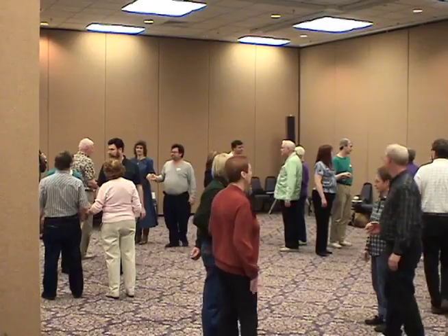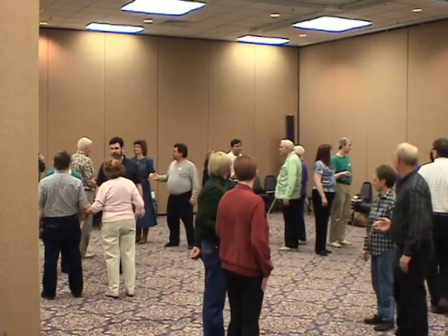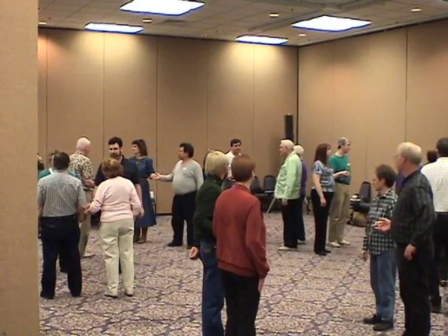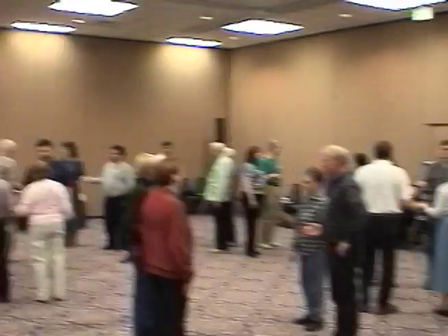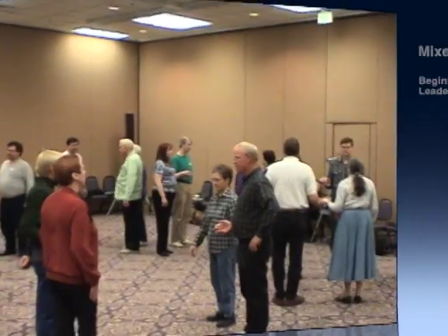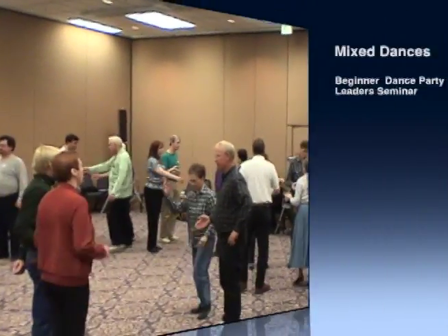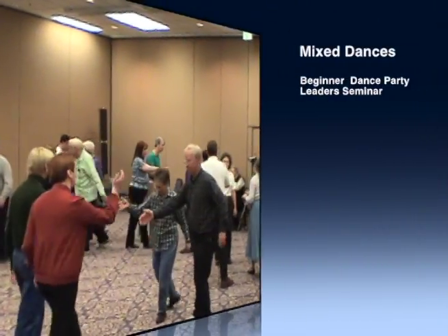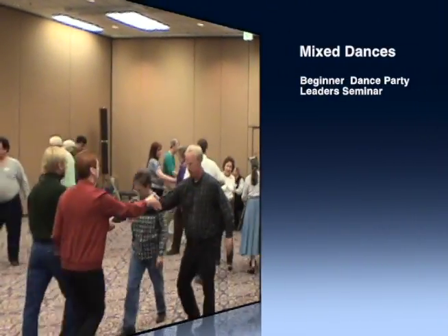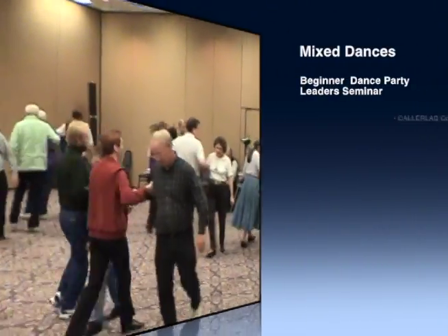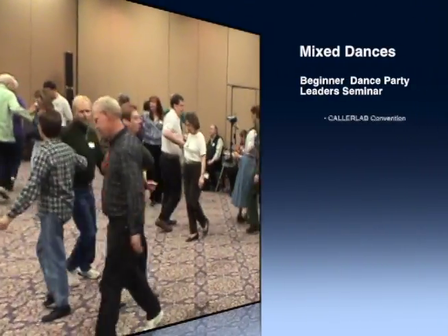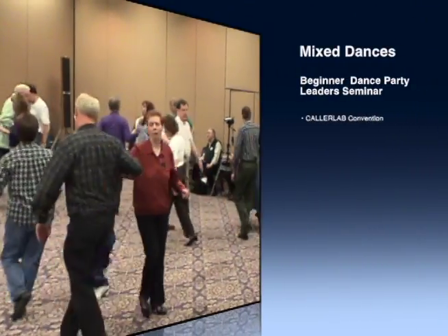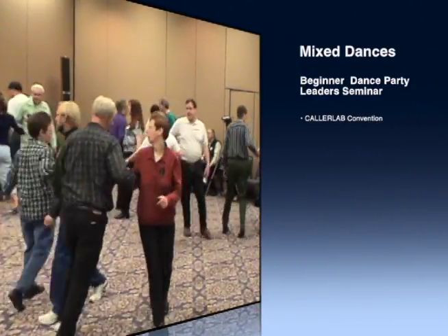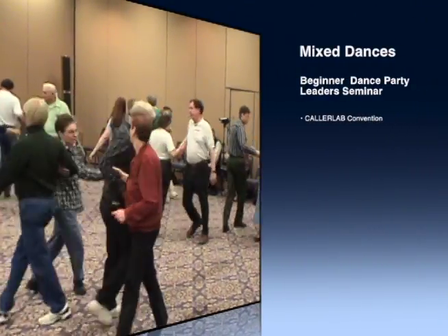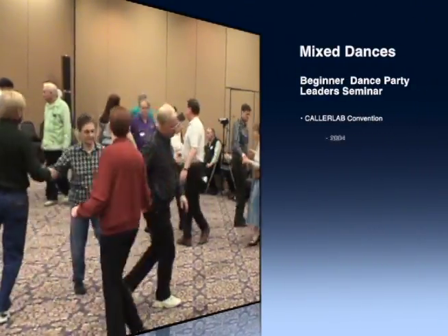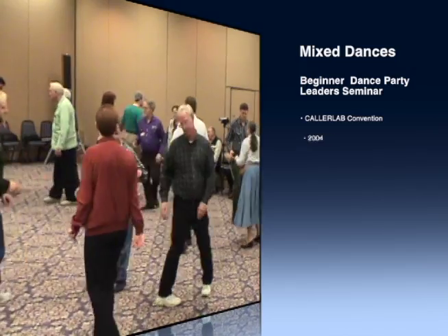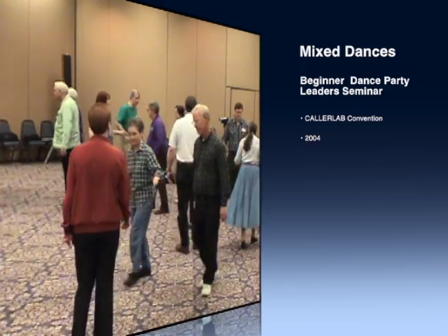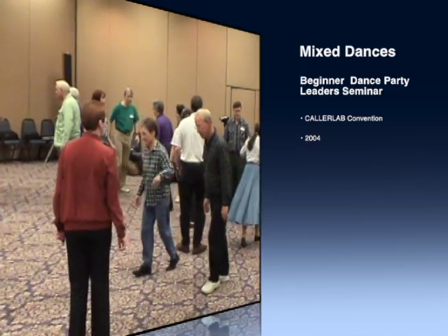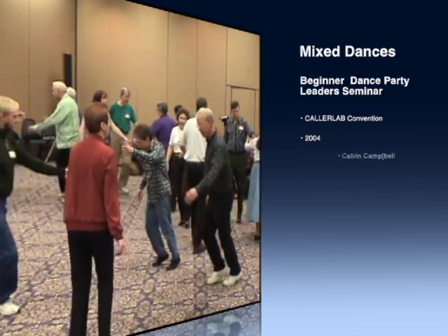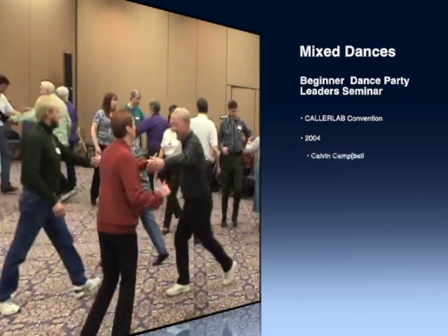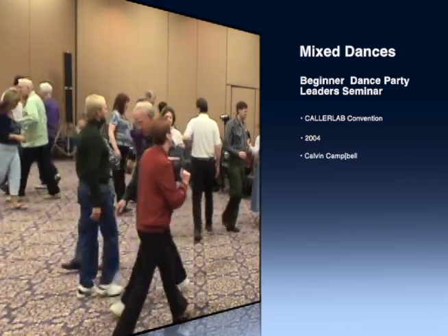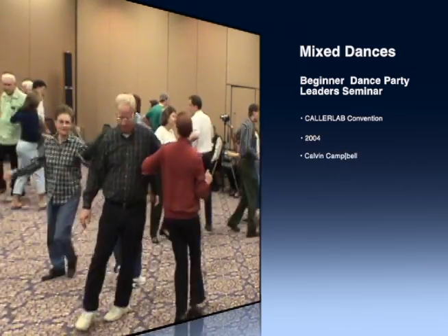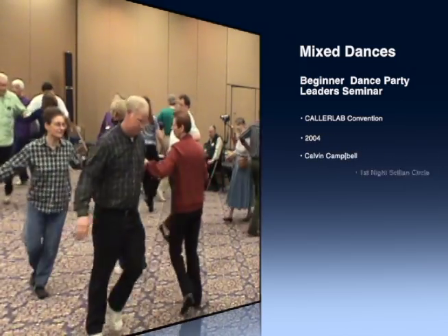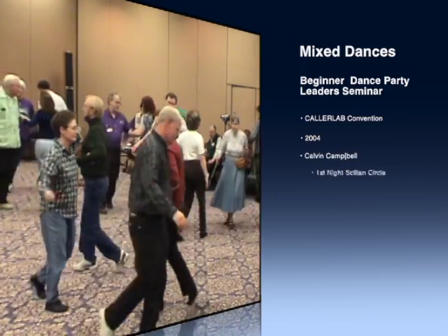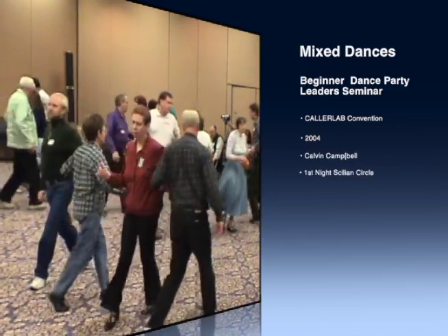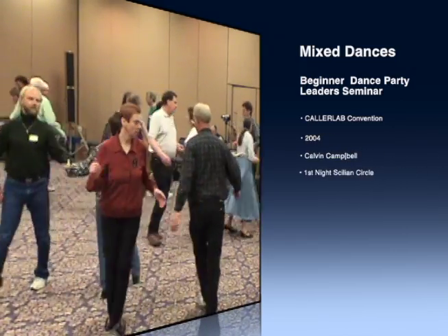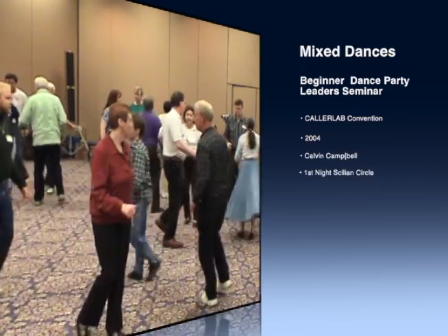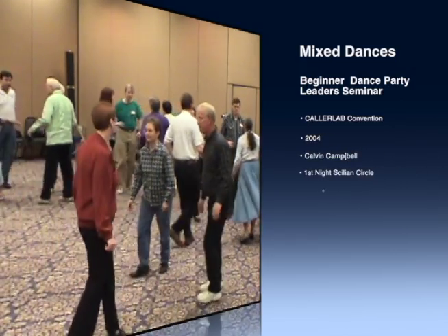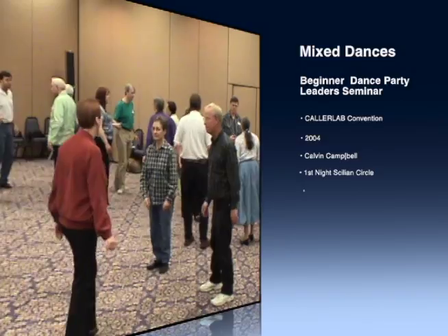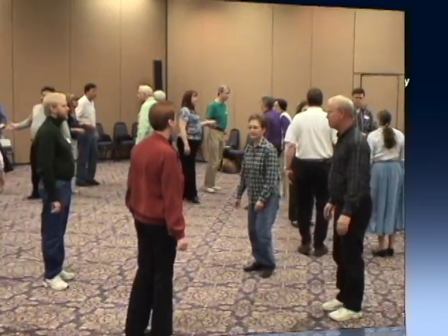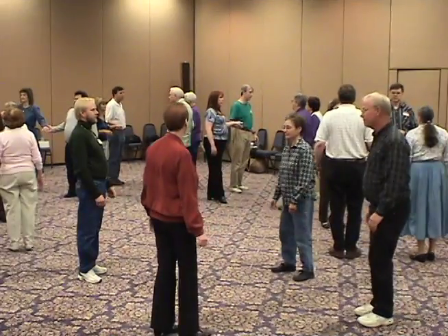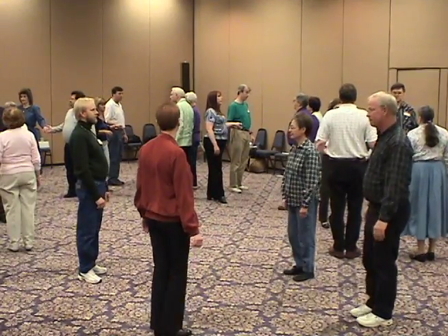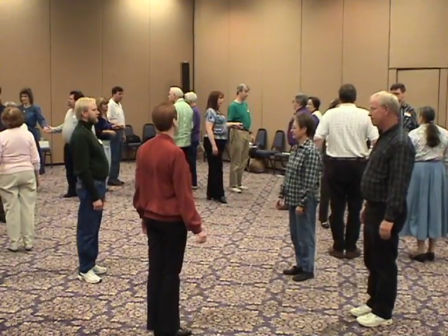Turn the opposite right hand around. Turn the opposite left hand around. Alright, look at which direction you are facing around the square.